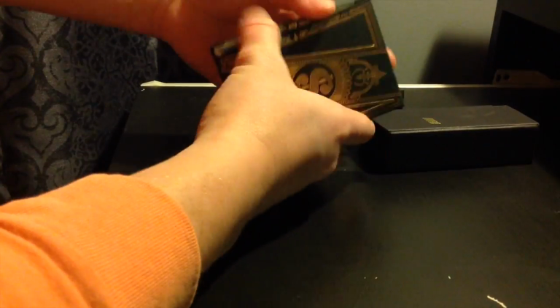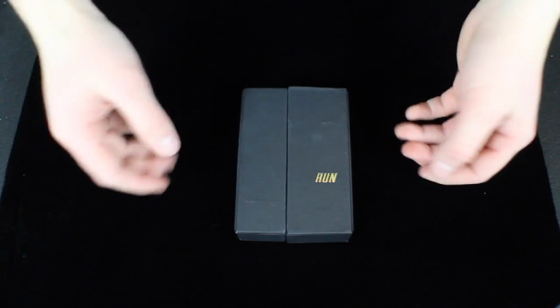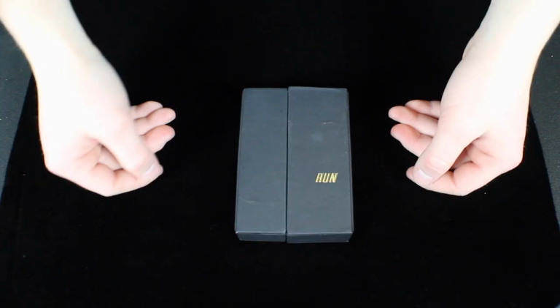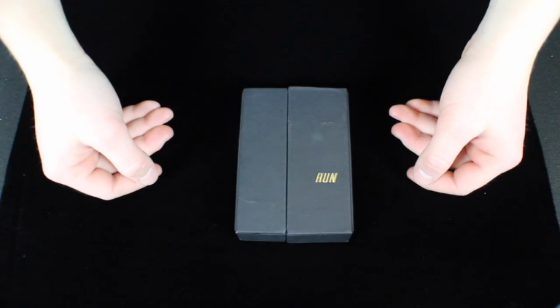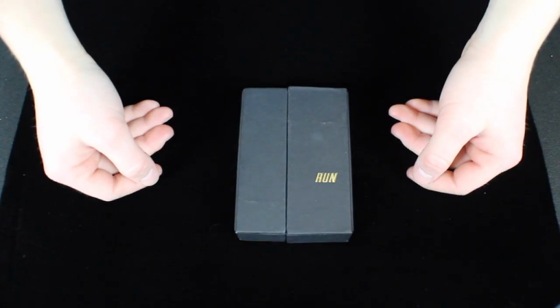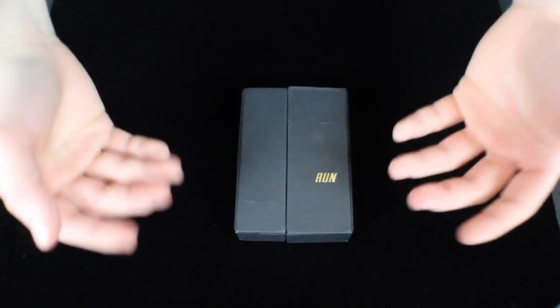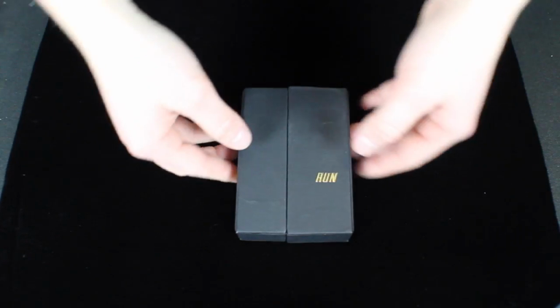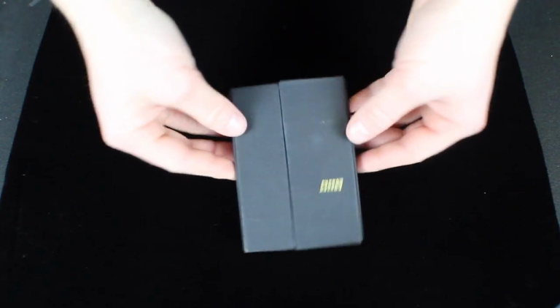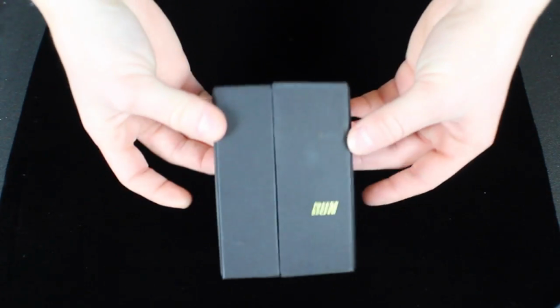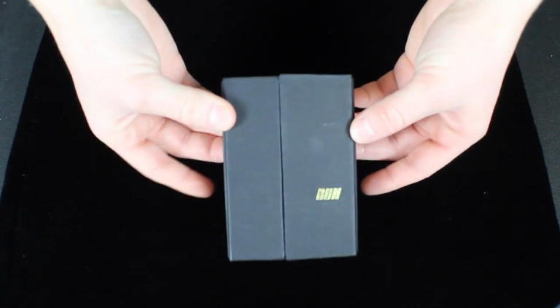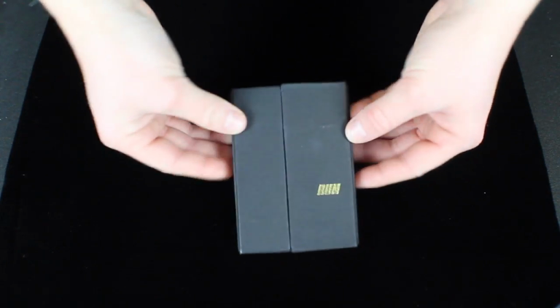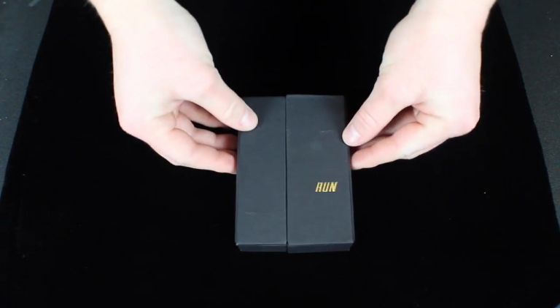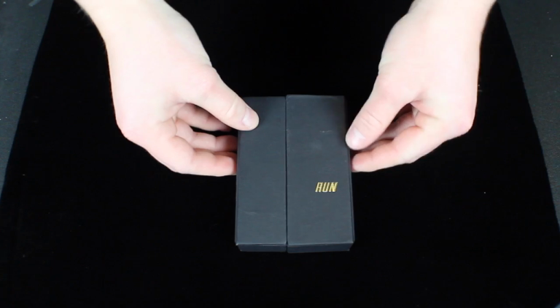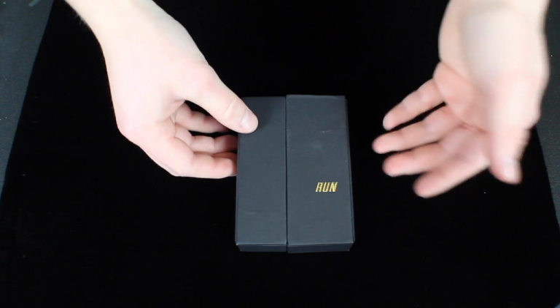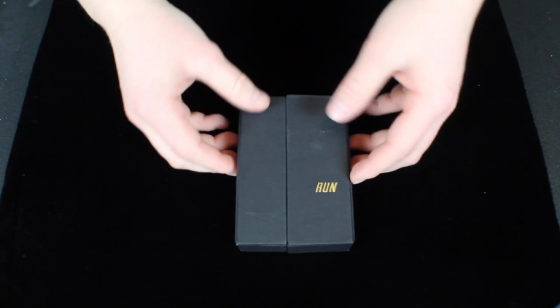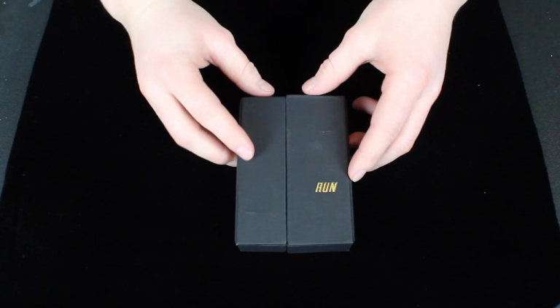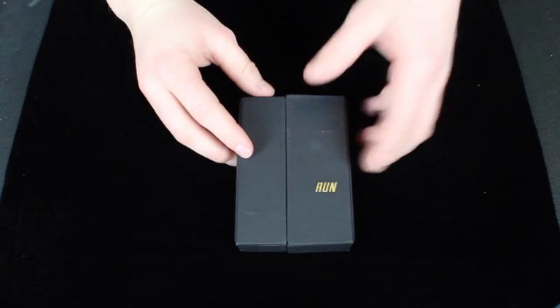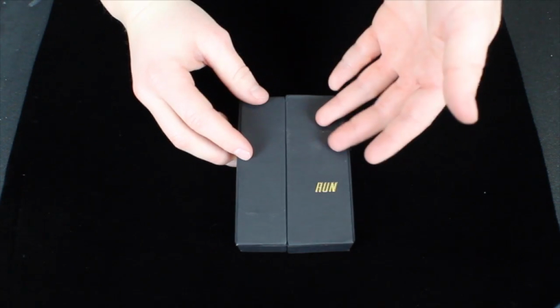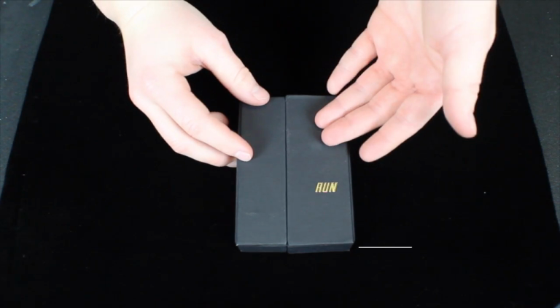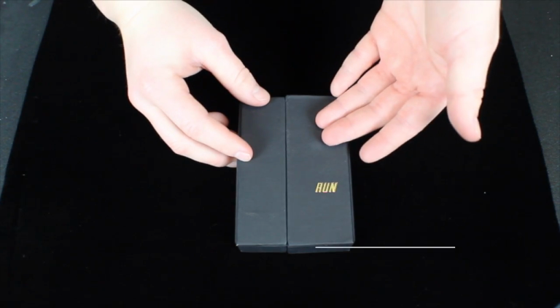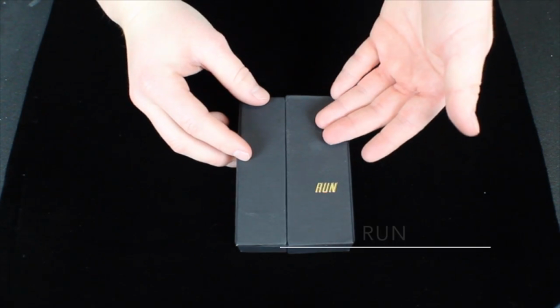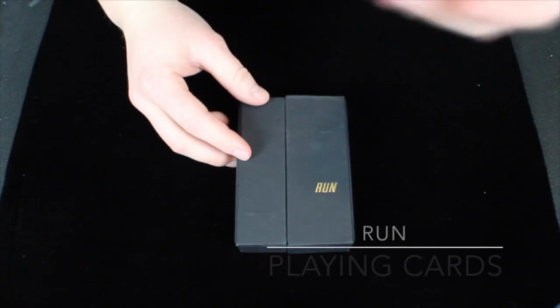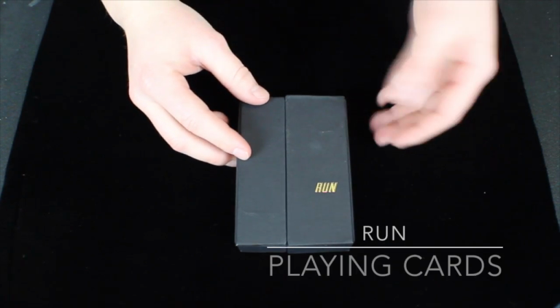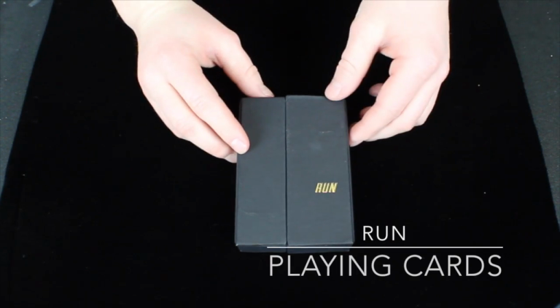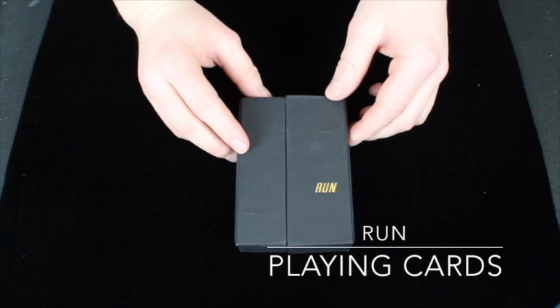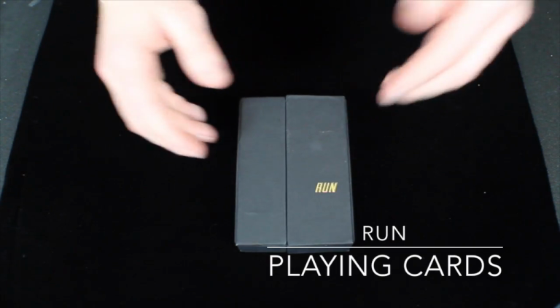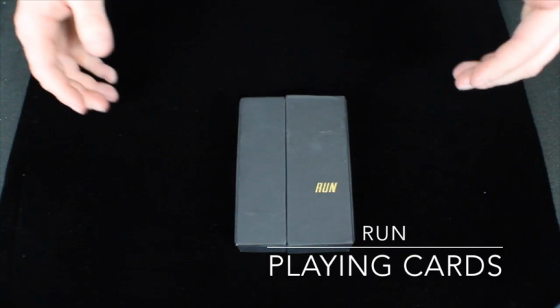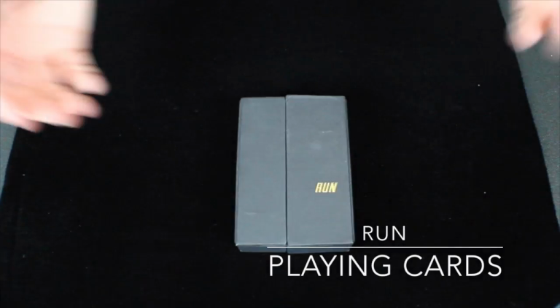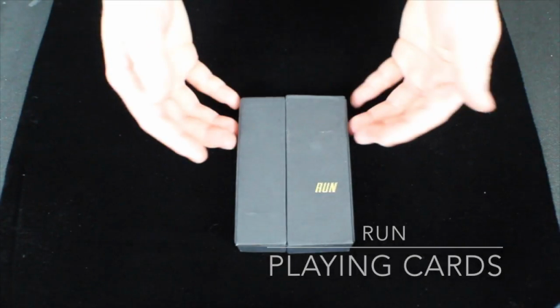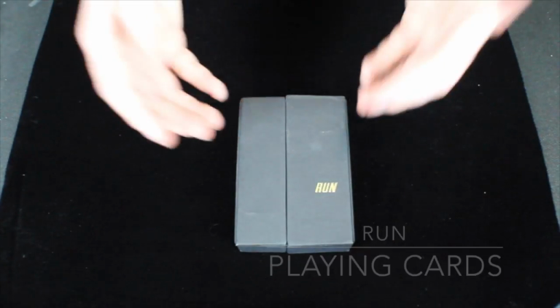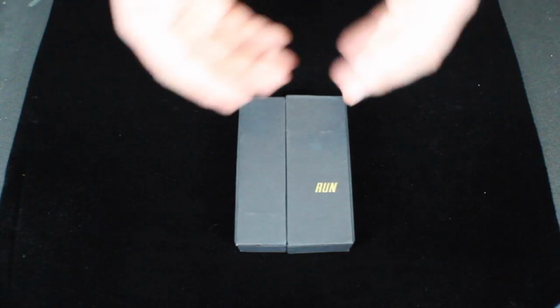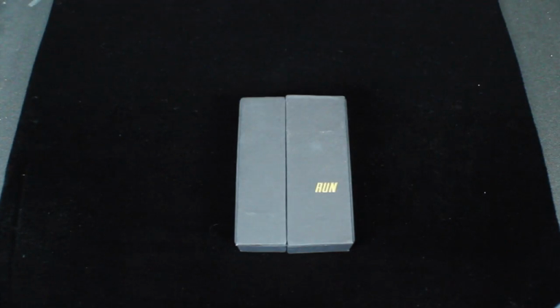Hey guys, it's Savannah here back again with another deck review. This deck right here is the Run Playing Cards by Murphy's Magic. So let's get right on in to the review.